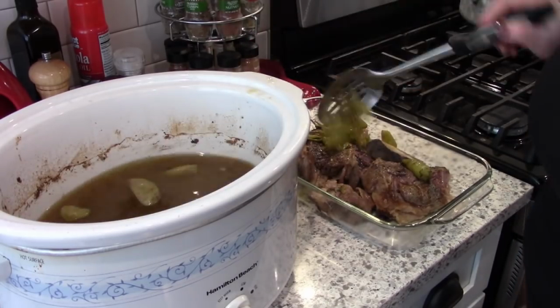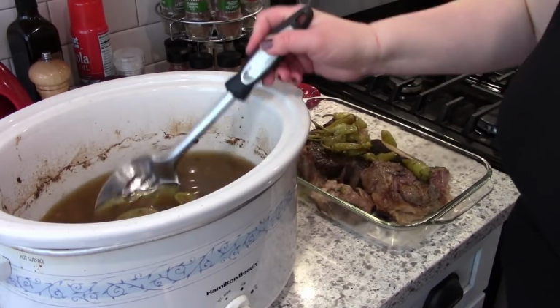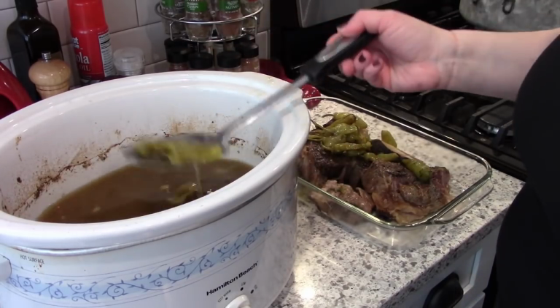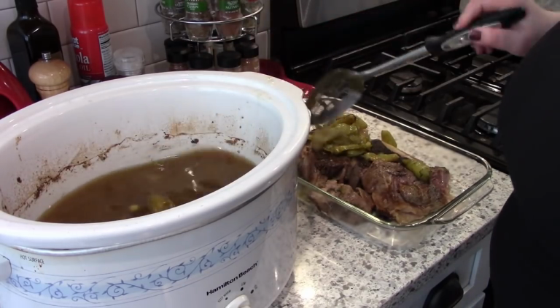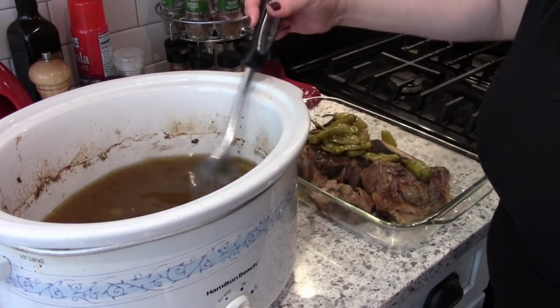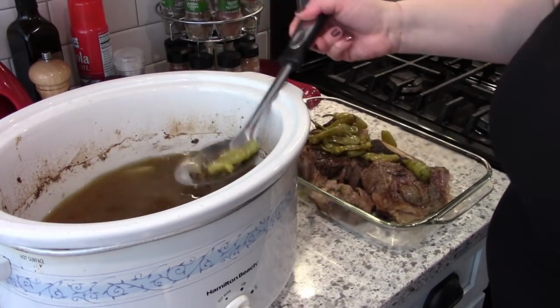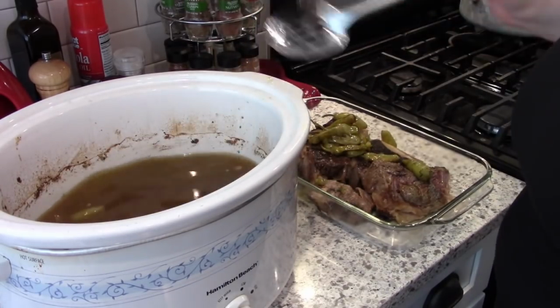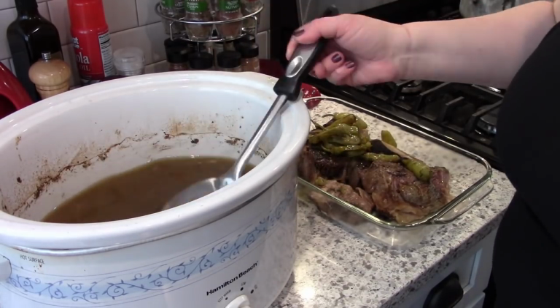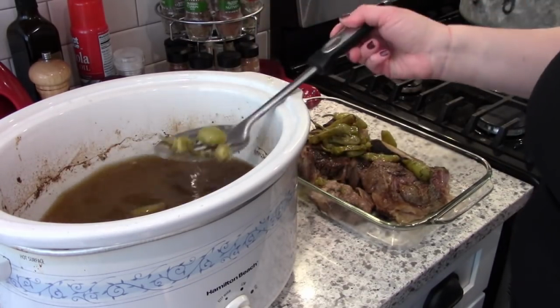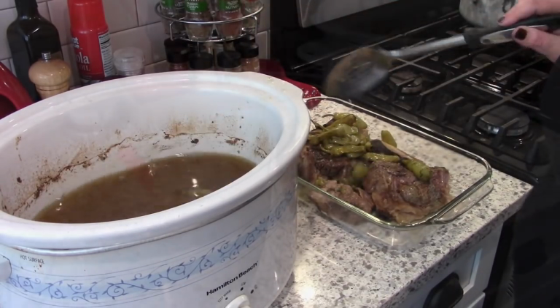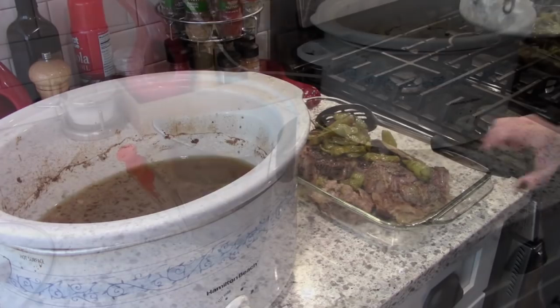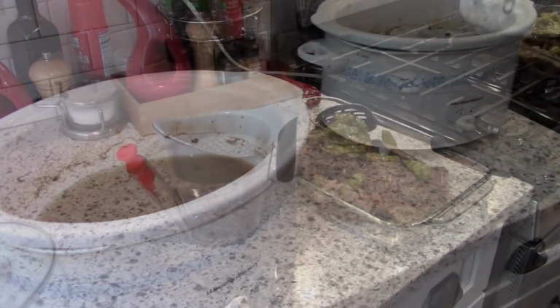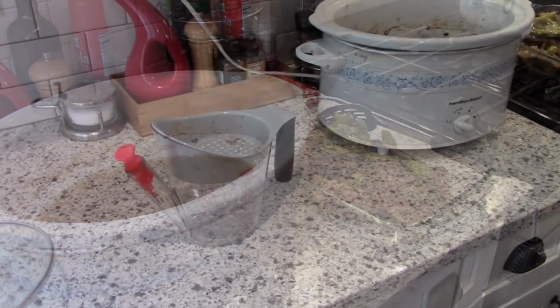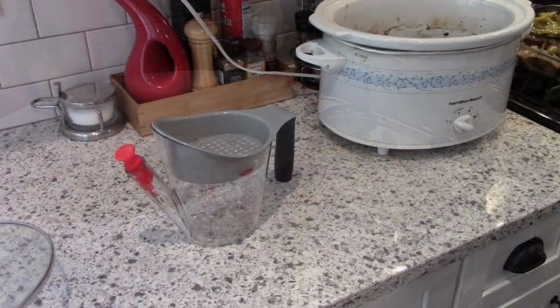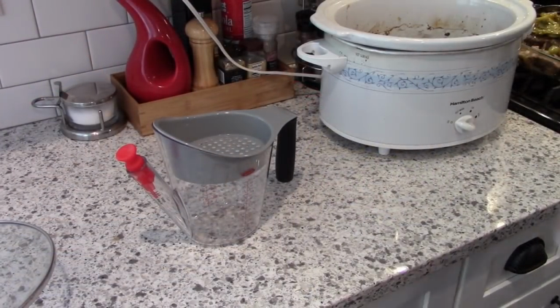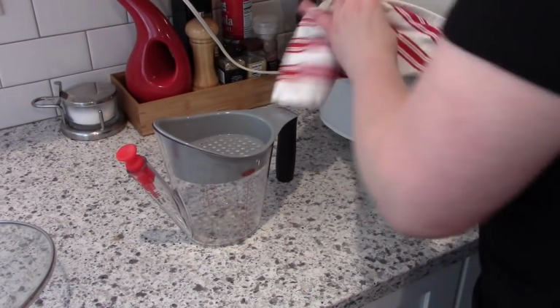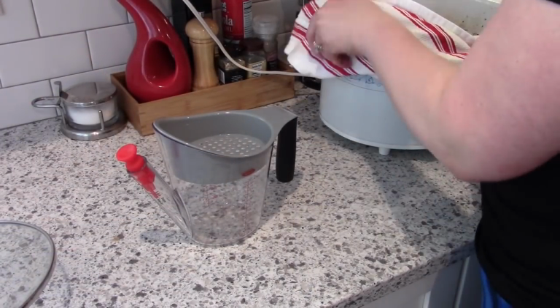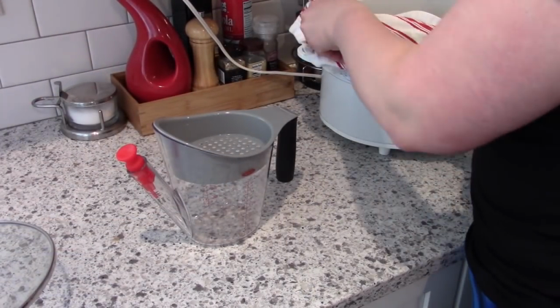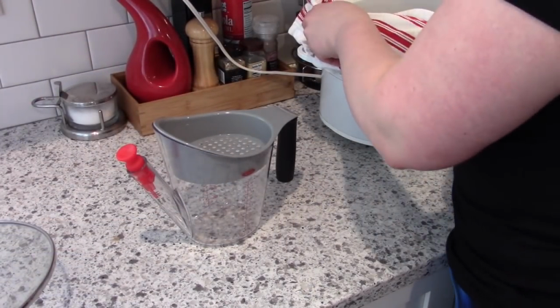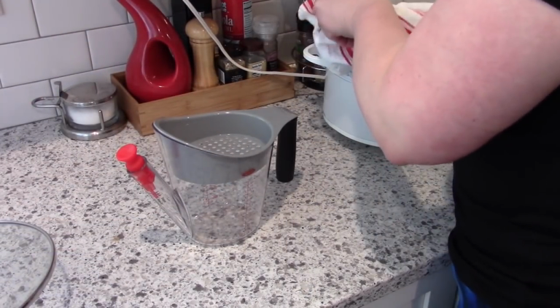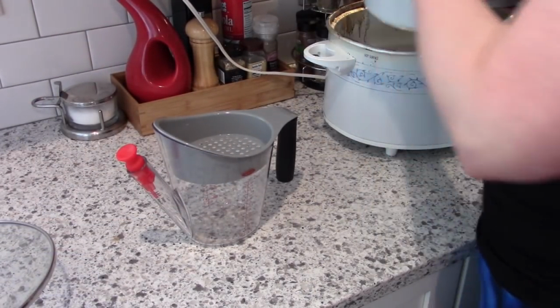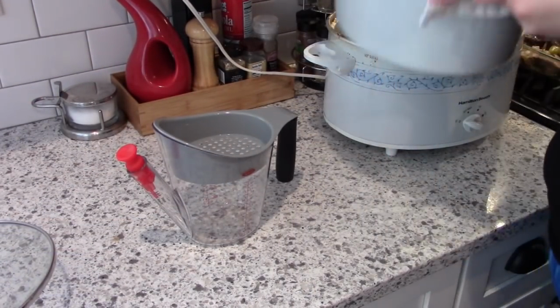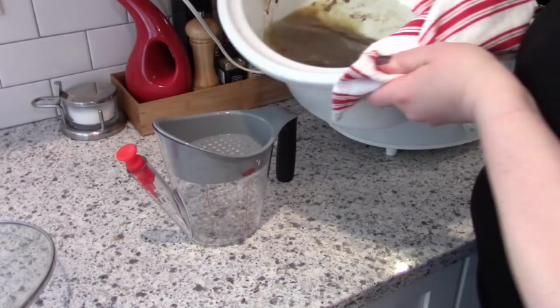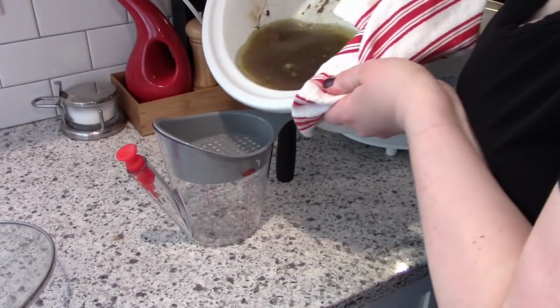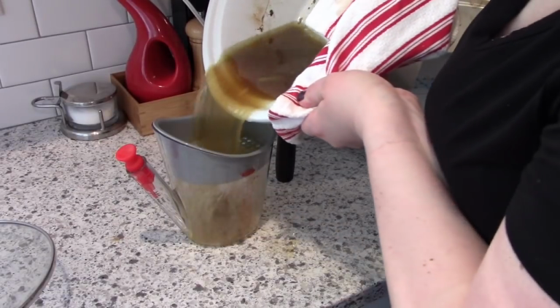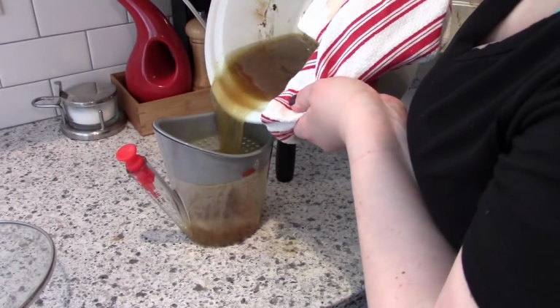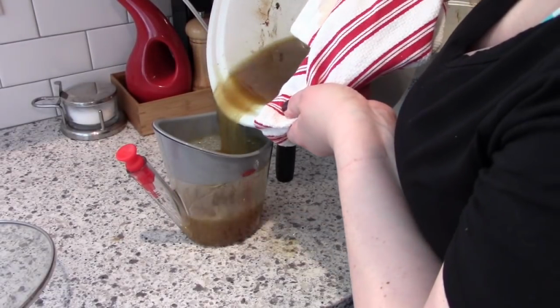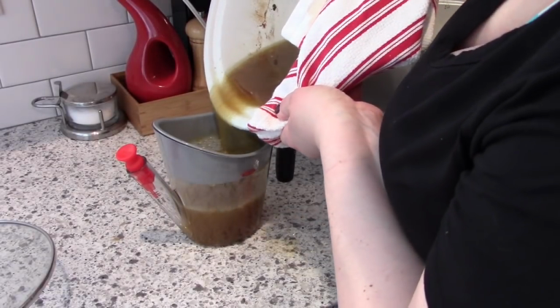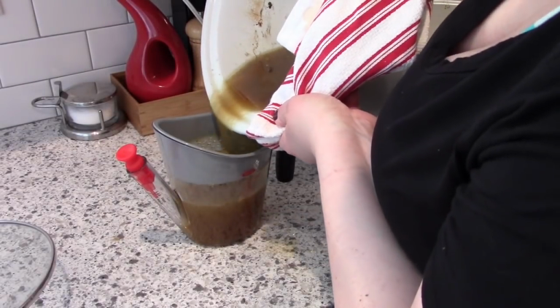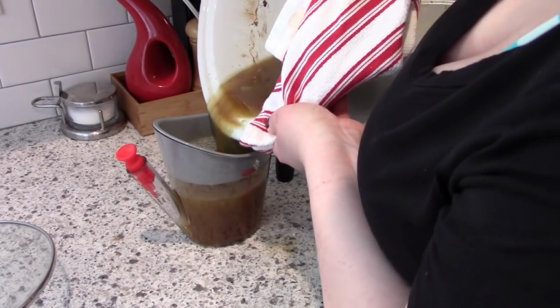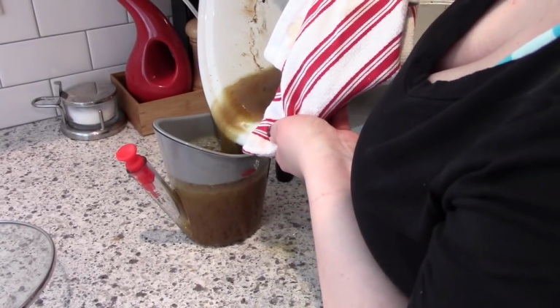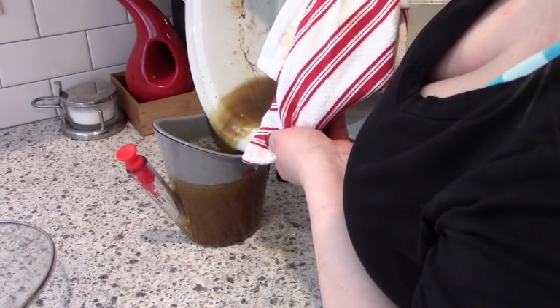I know that there are some recipes that add a stick of butter, but personally I don't think this dish needs any more fat than what you already have from the beef. So you just saw me pulling out the meat and the peppers, and then I'm going to pour this into my fat separator.